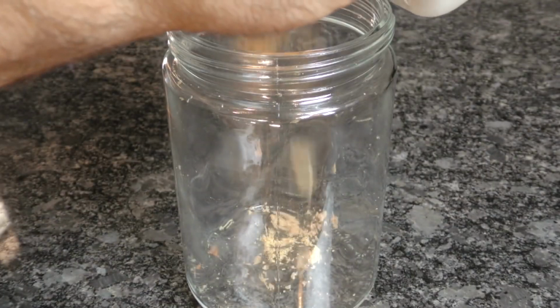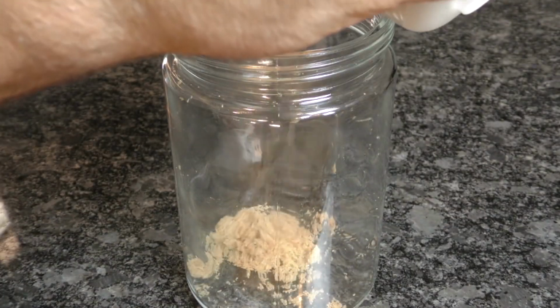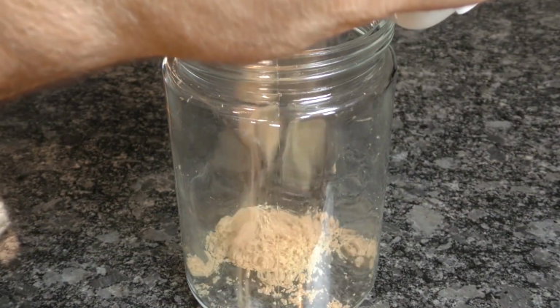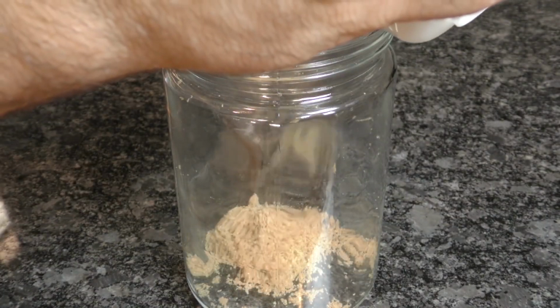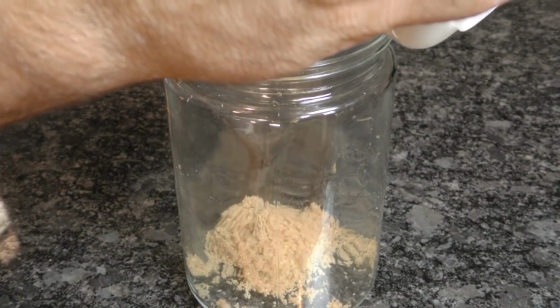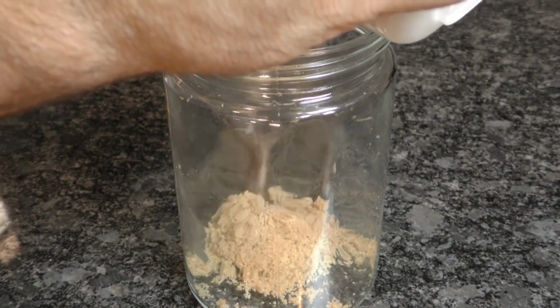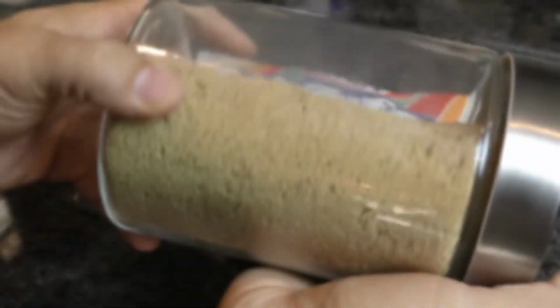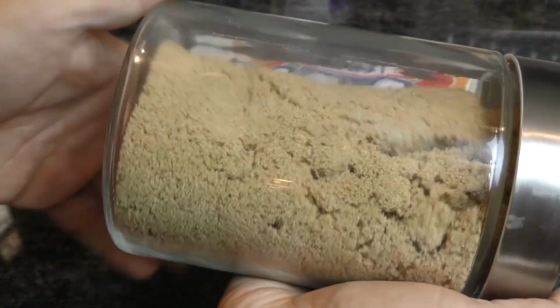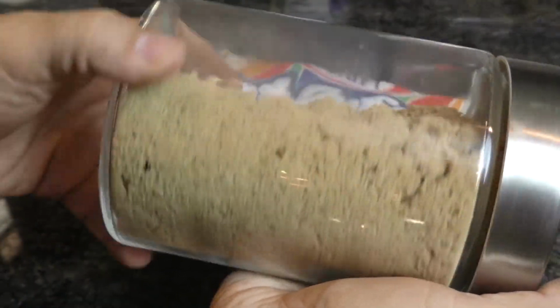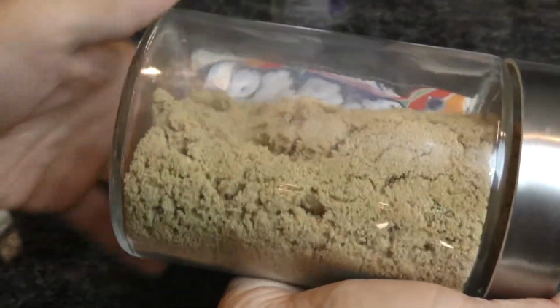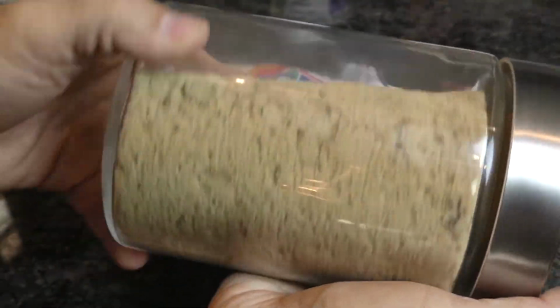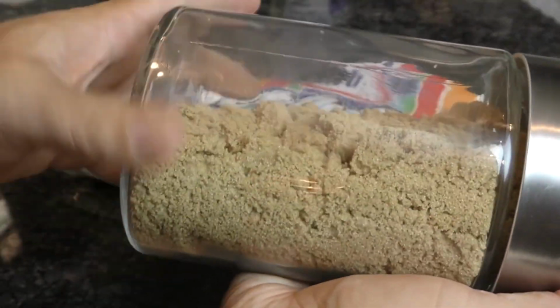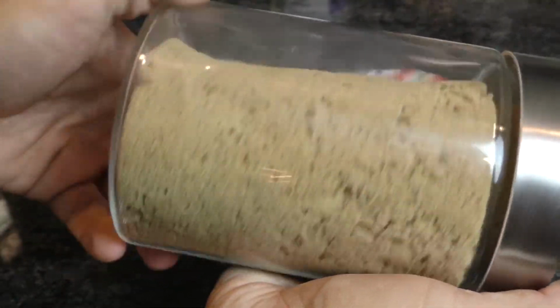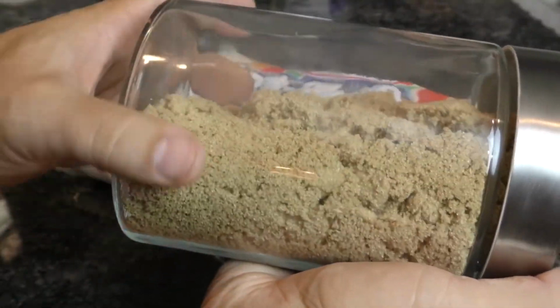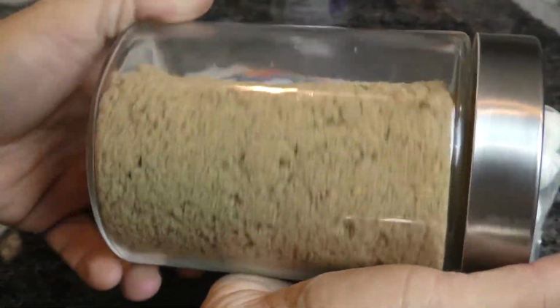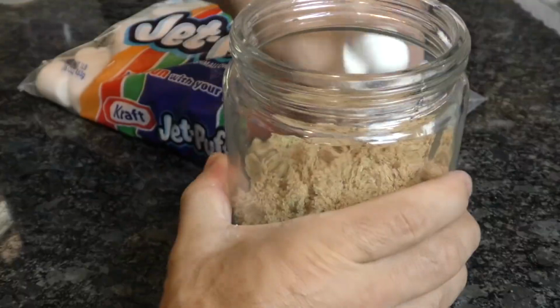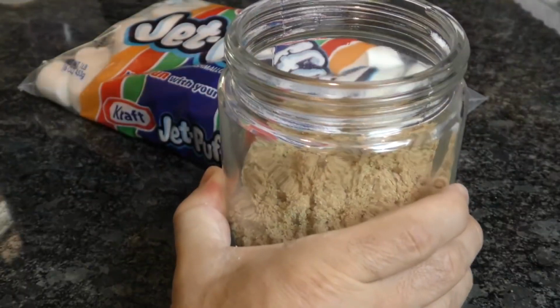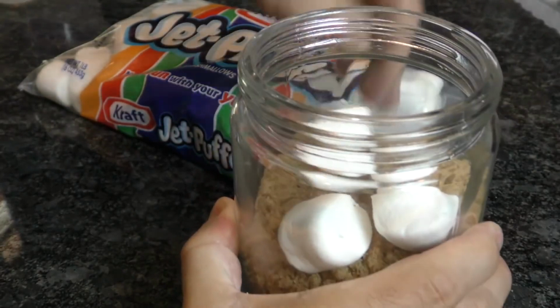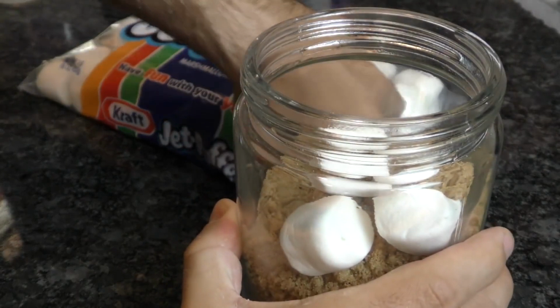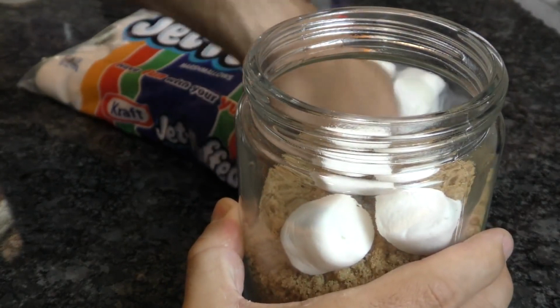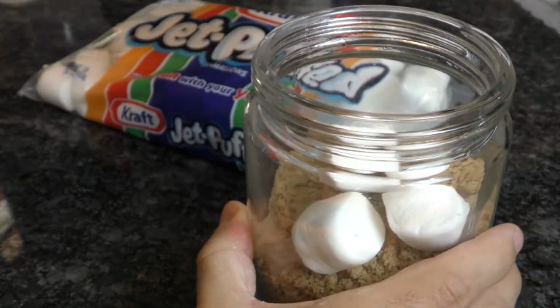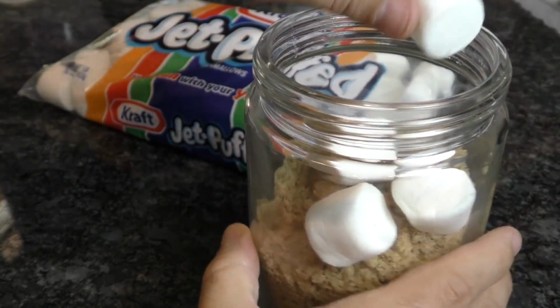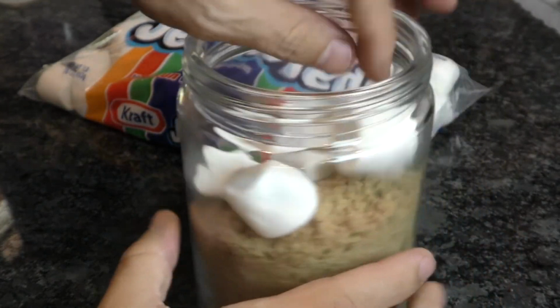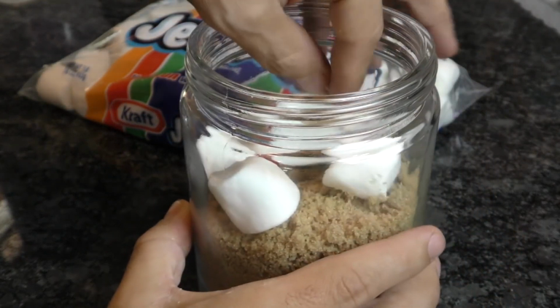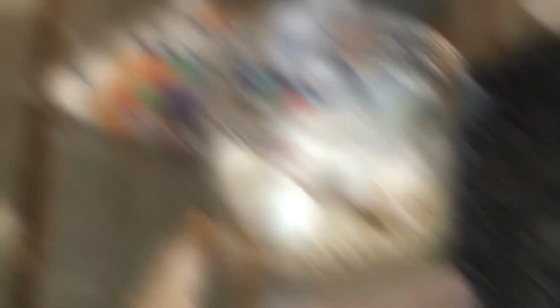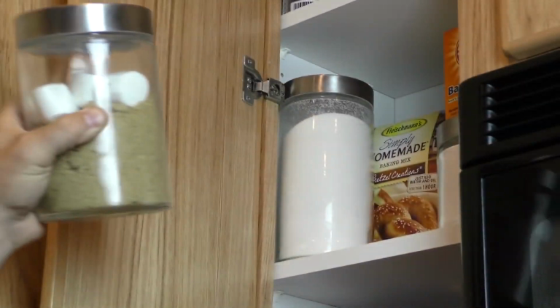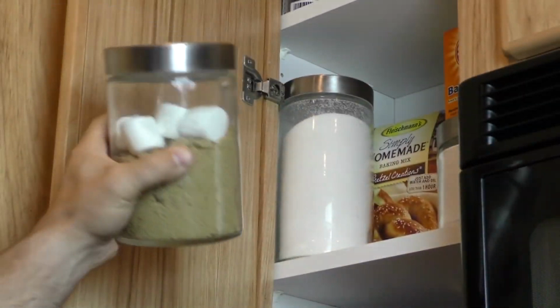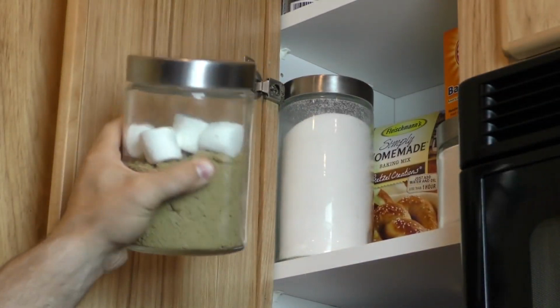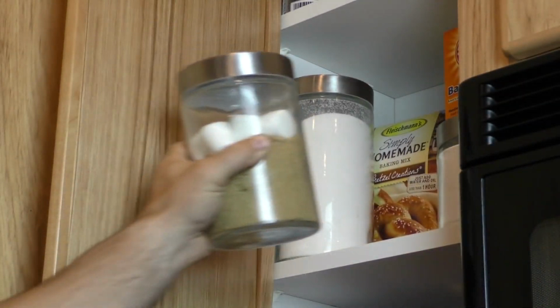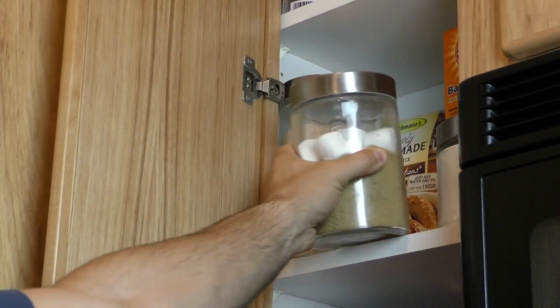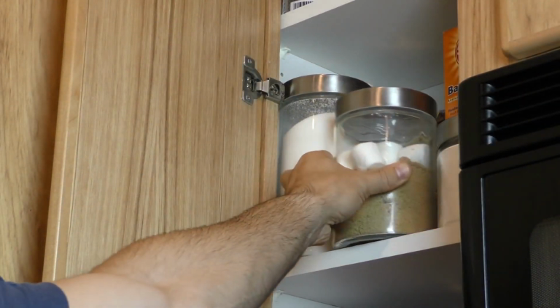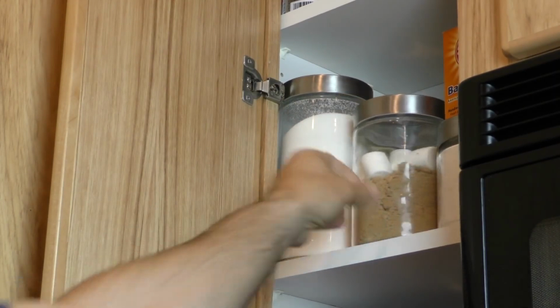It's ready to be used, stored in the freezer, or transferred back into the airtight container. Just adding a handful of marshmallows on top can also help put moisture back in, which will solve all of your clumpy brown sugar woes.